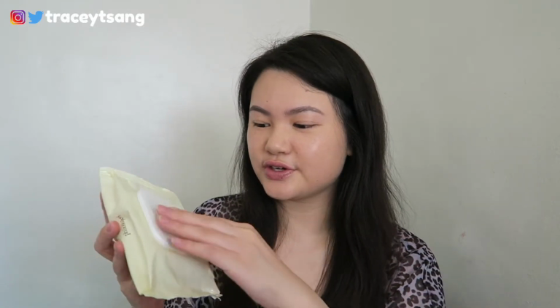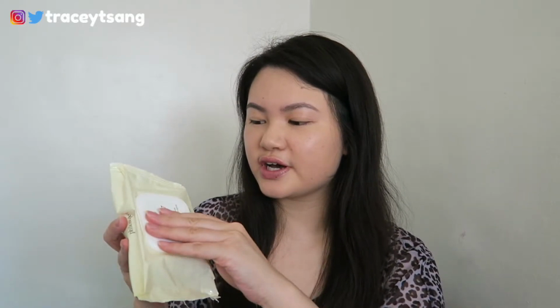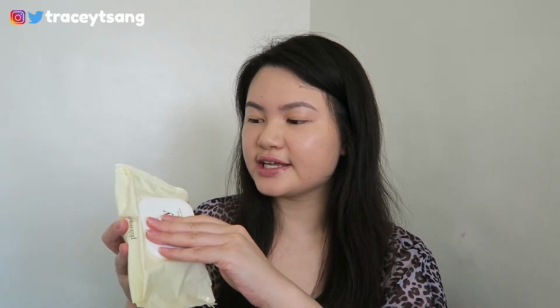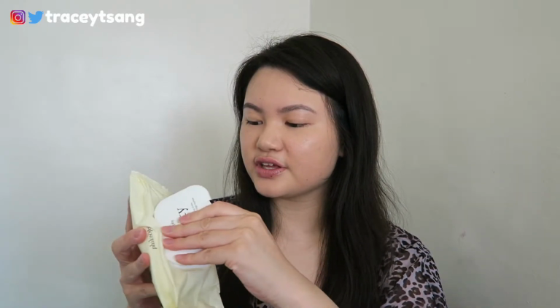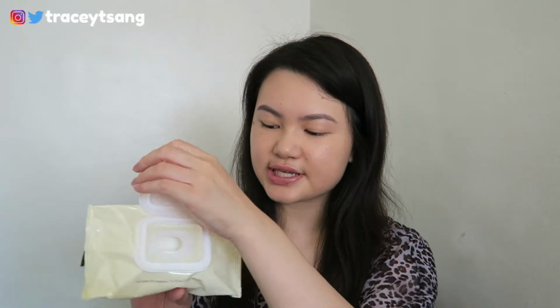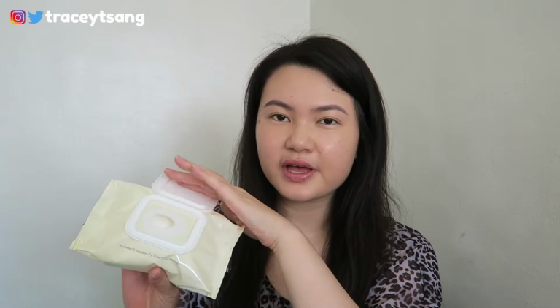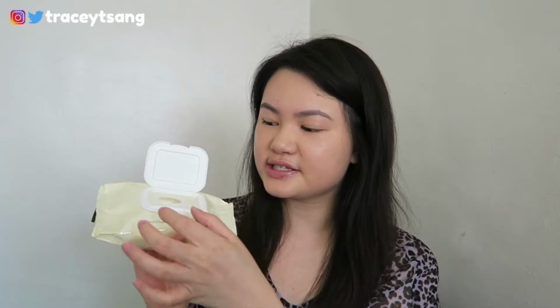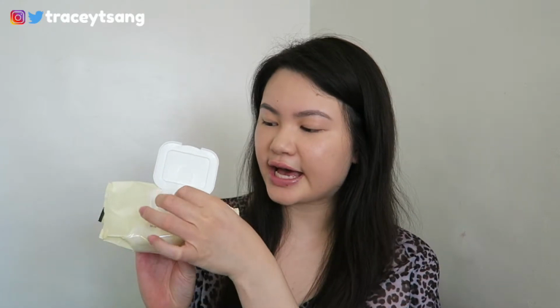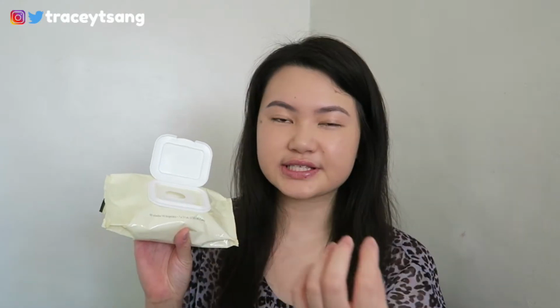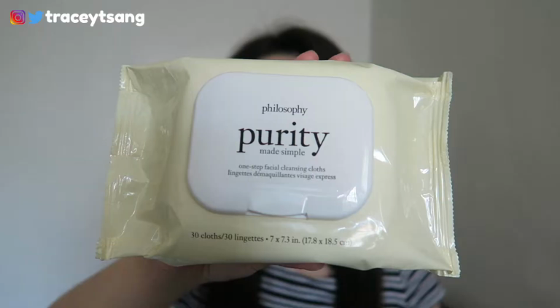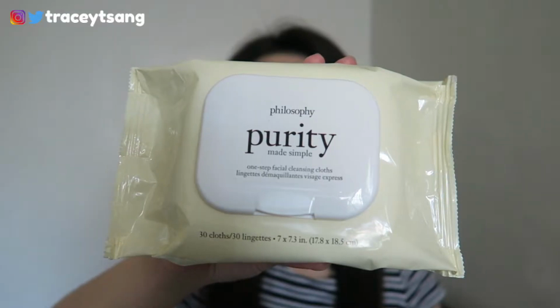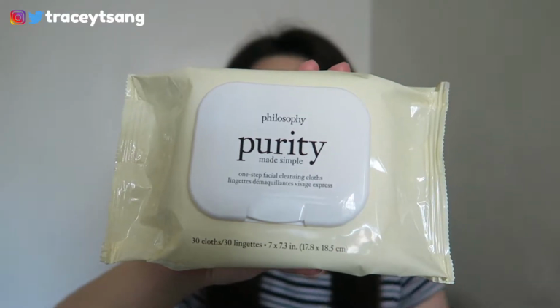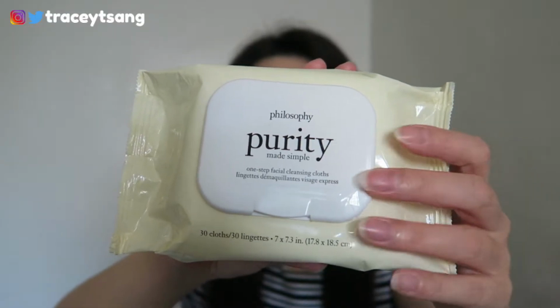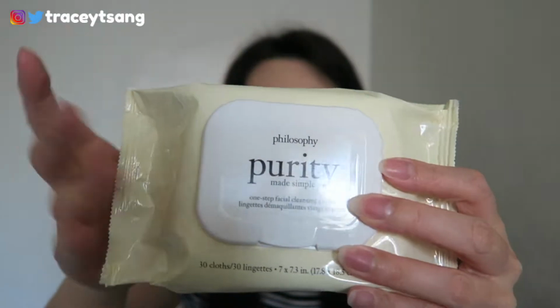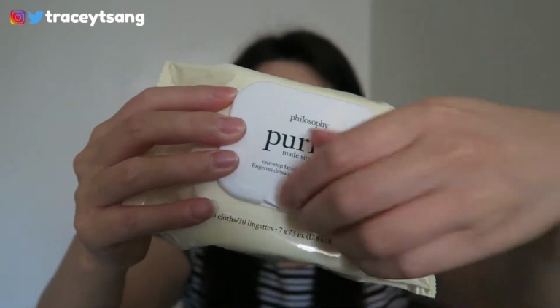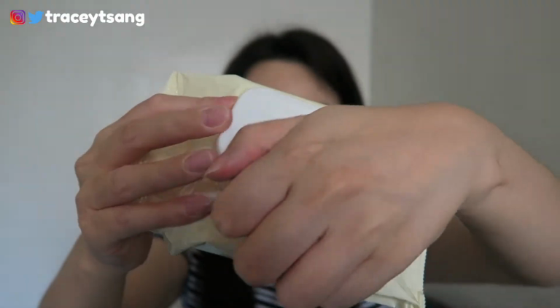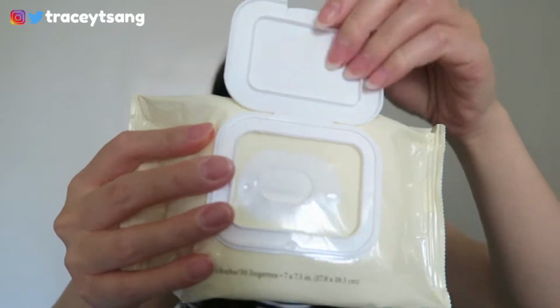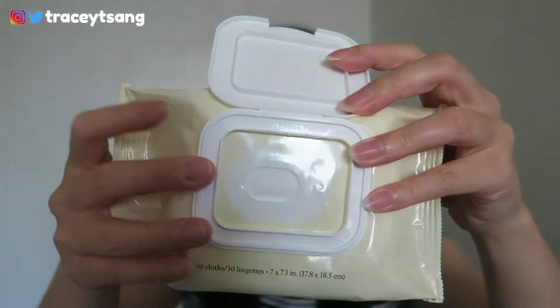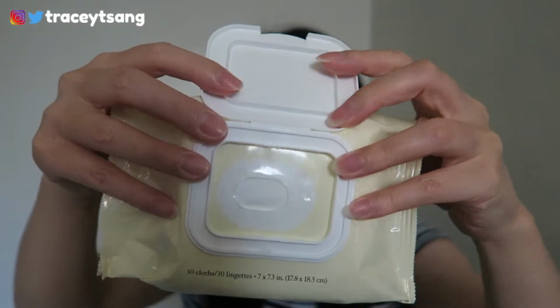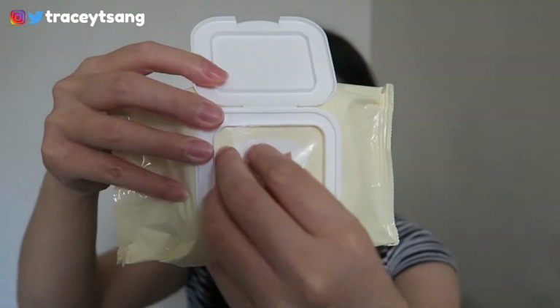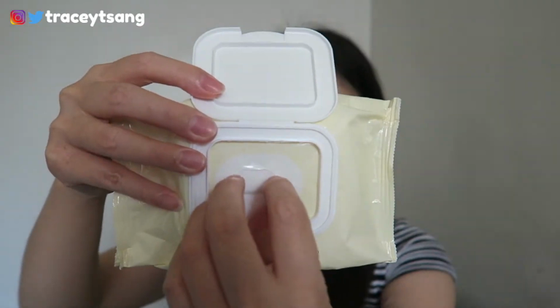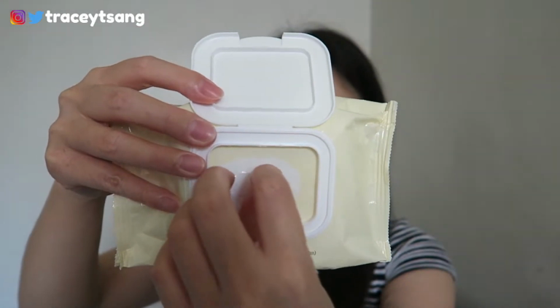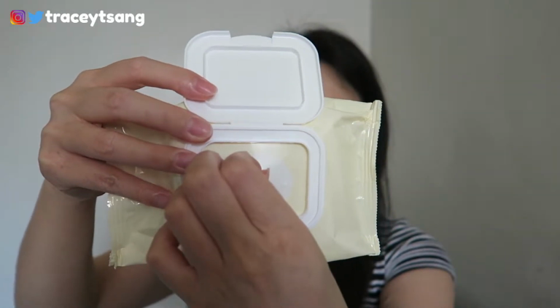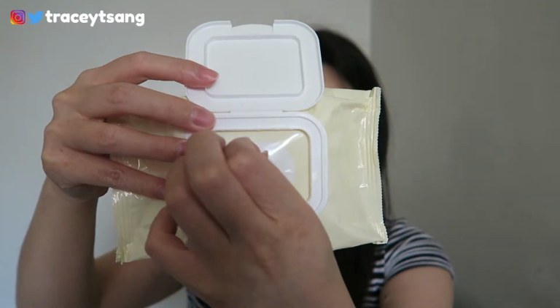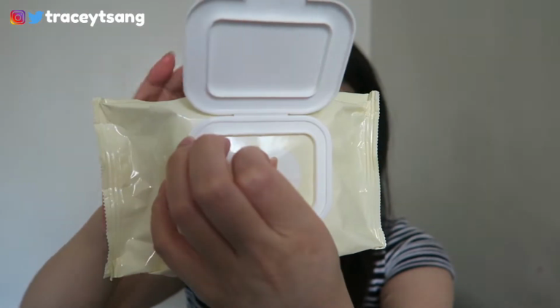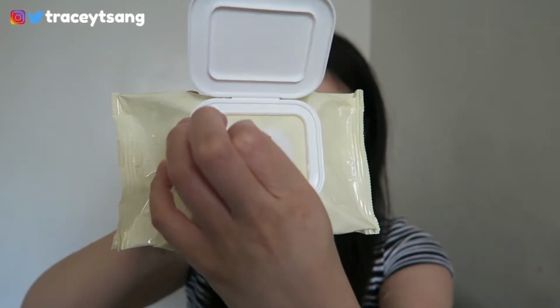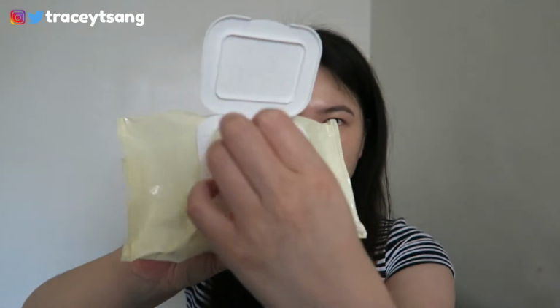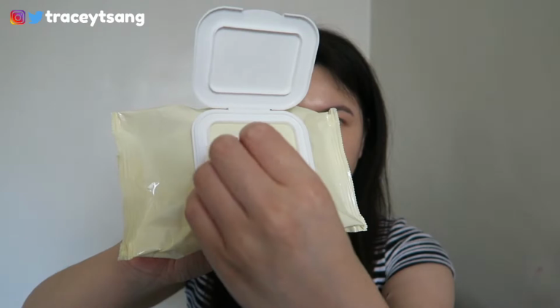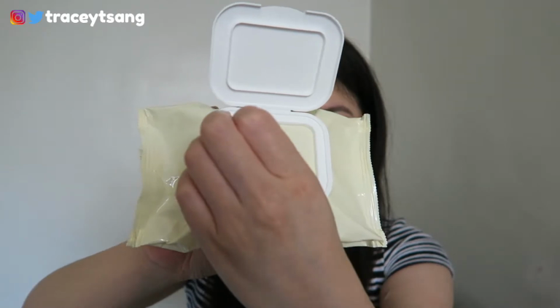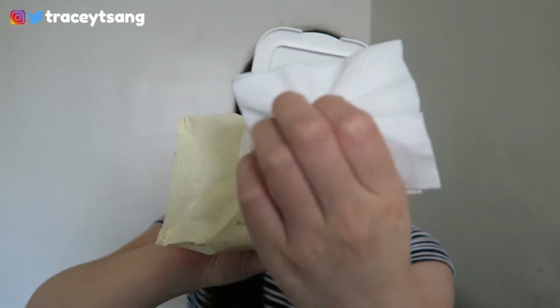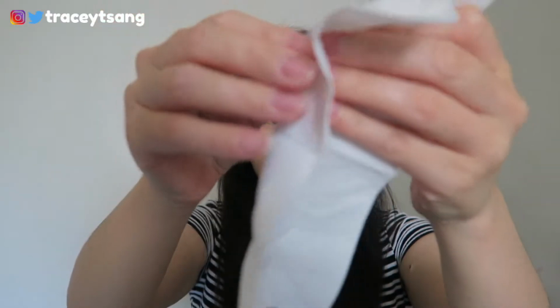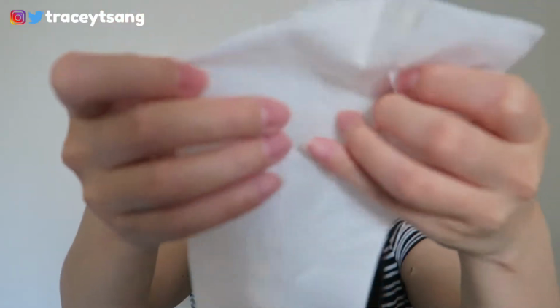It's actually really easy to use. You just lift up the lid, take out a piece of cloth, and personally what I like to do is fold it into a square and then start working on my forehead and work across my whole entire face.